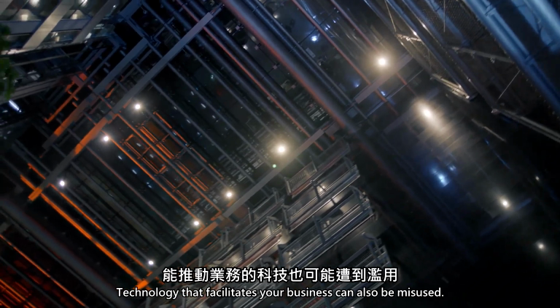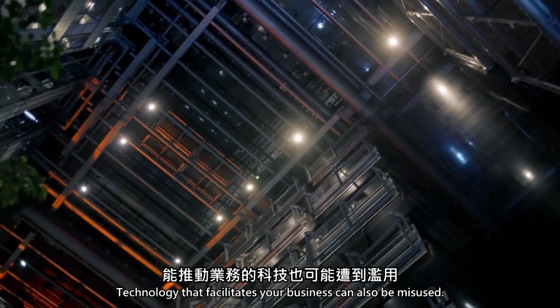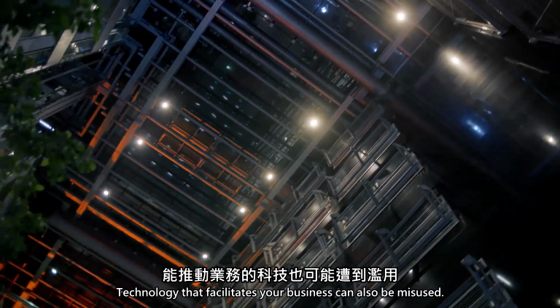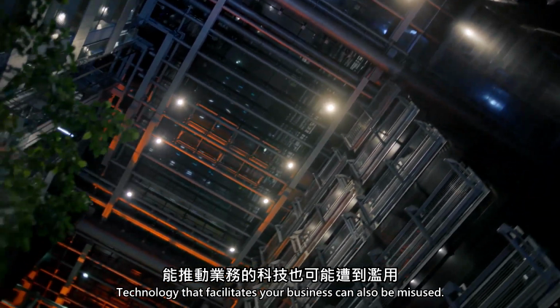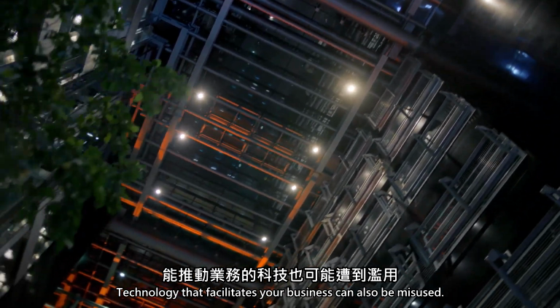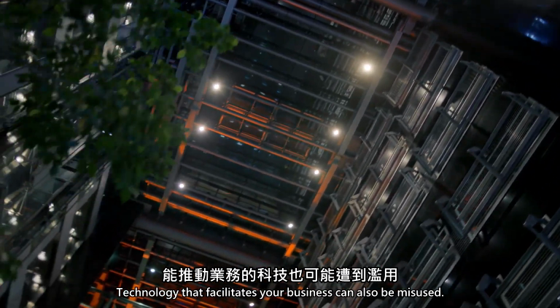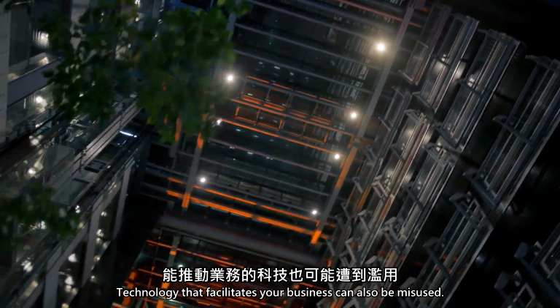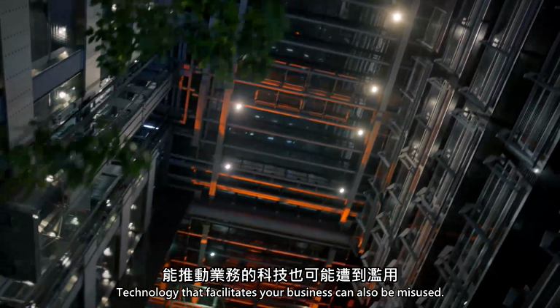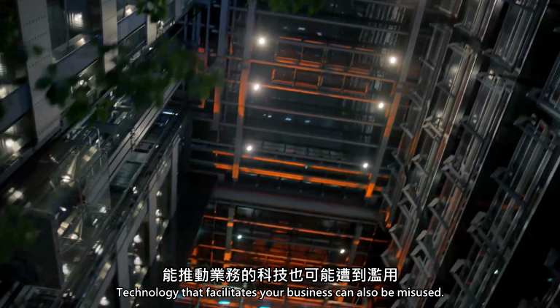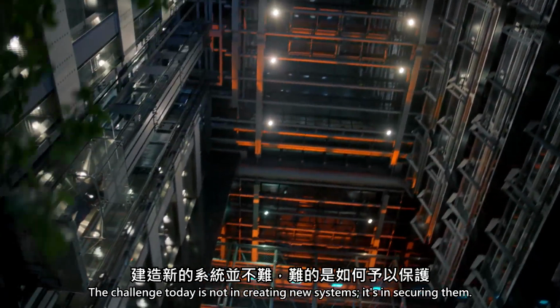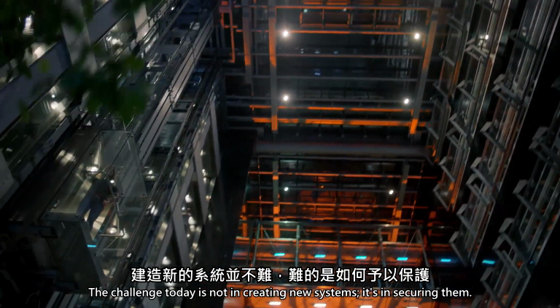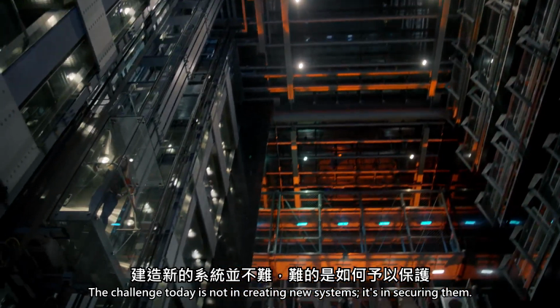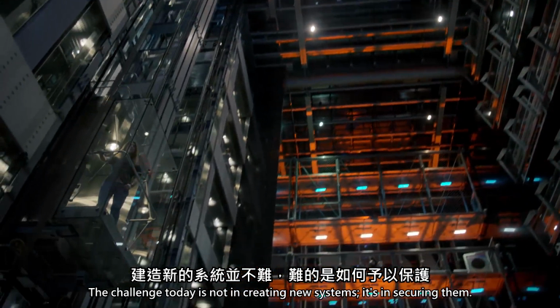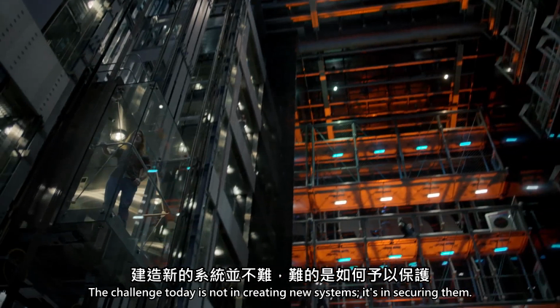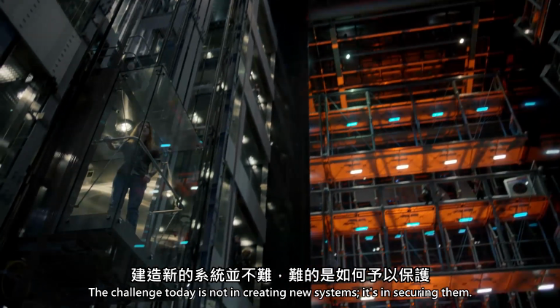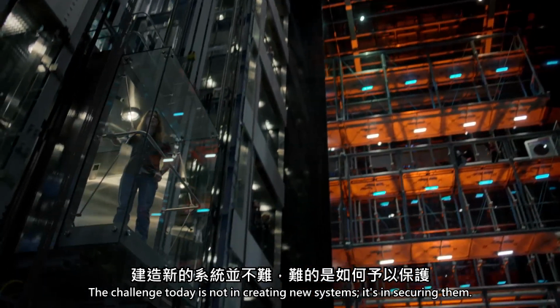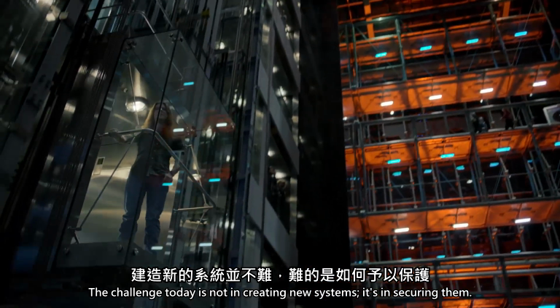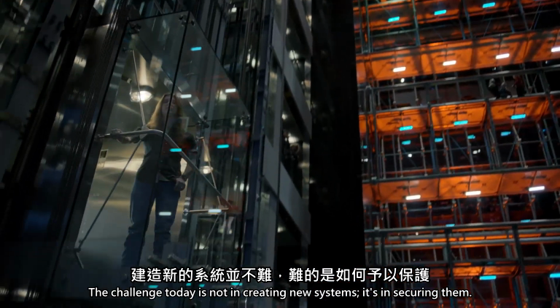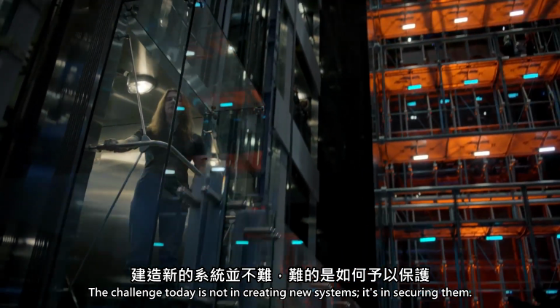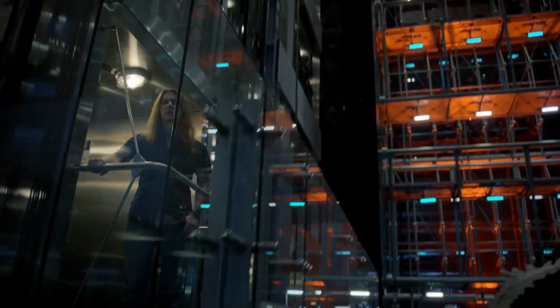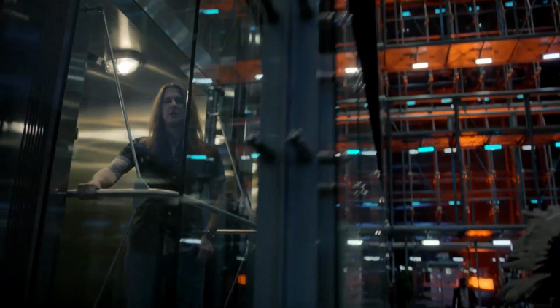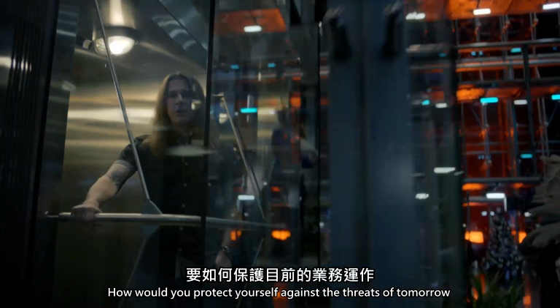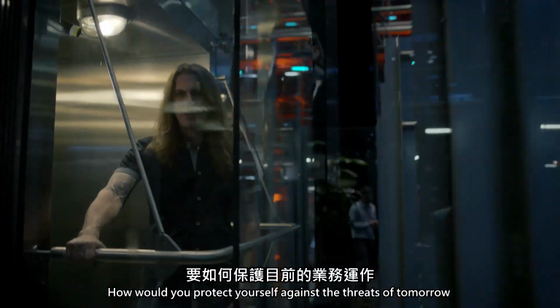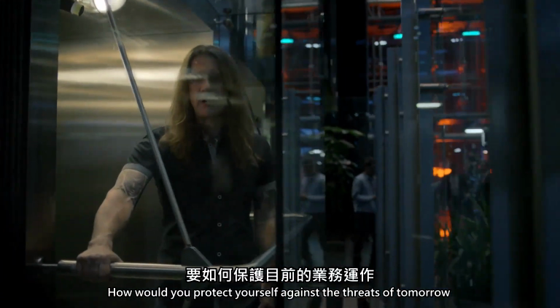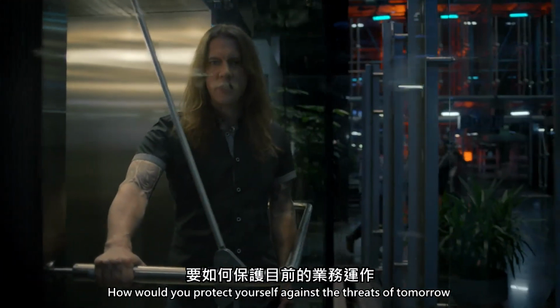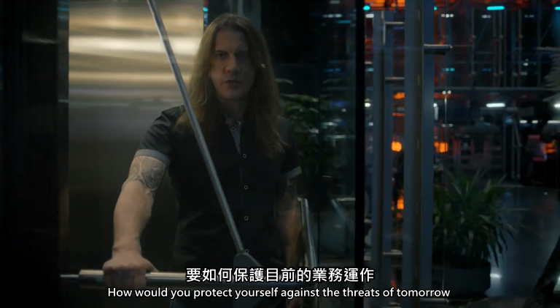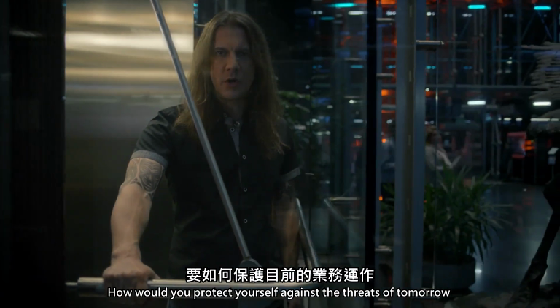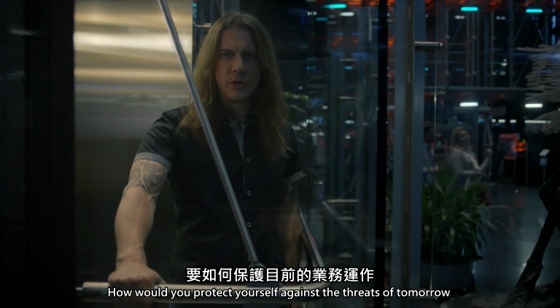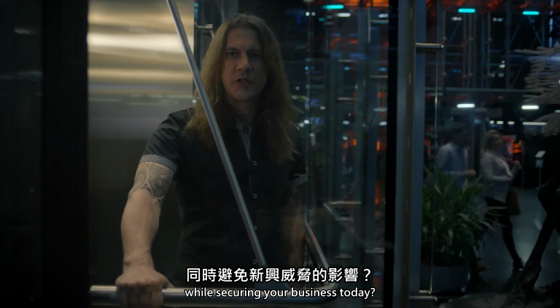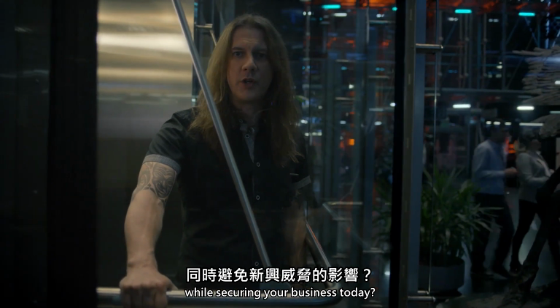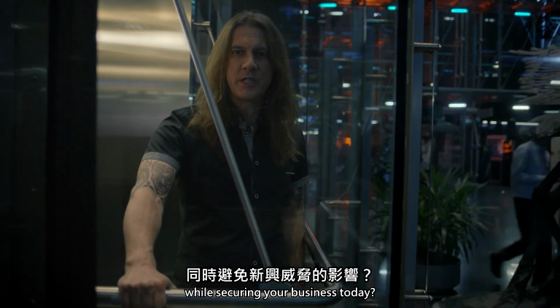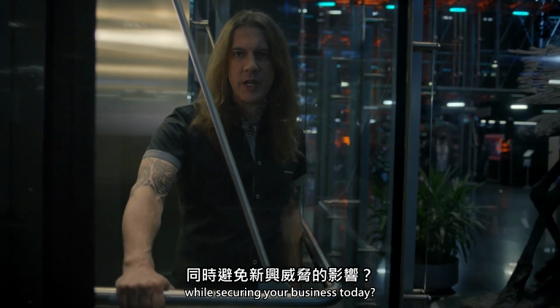Technology that facilitates your business can also be misused. The challenge today is not in creating new systems, it's in securing them. How will you protect yourself against the threats of tomorrow while securing your business today?